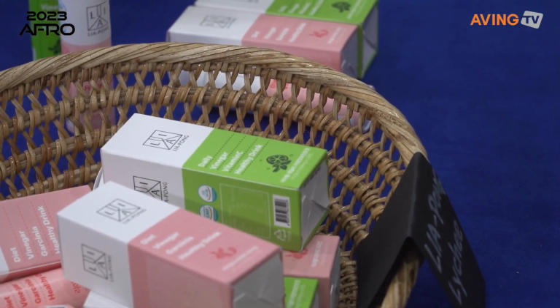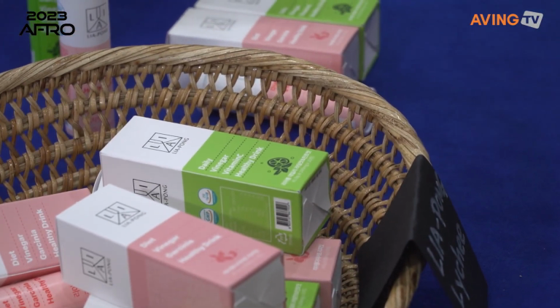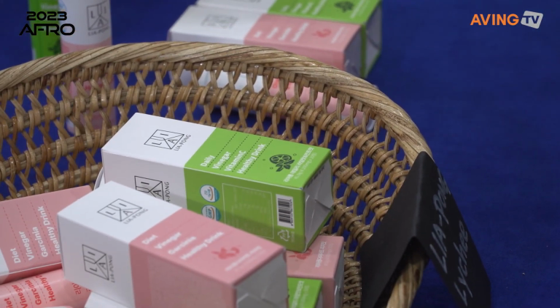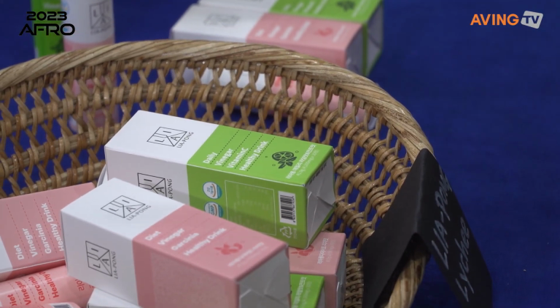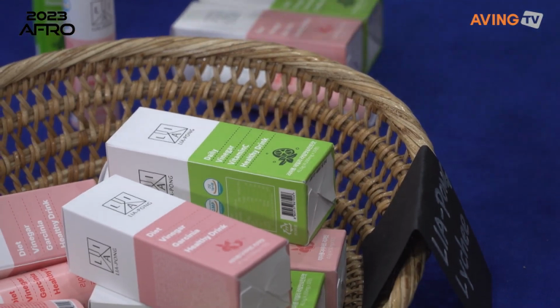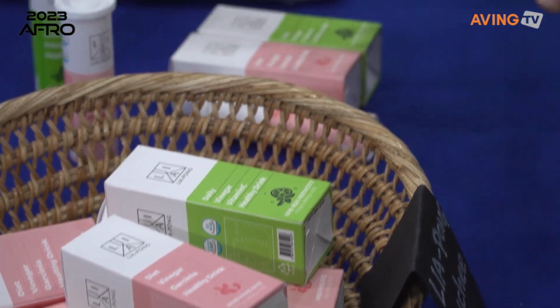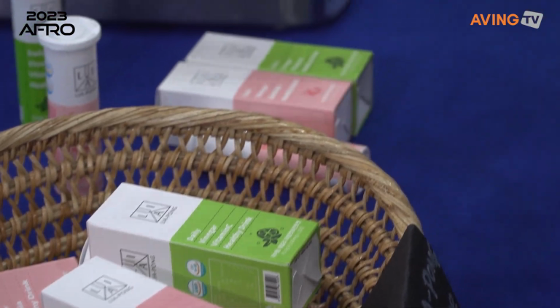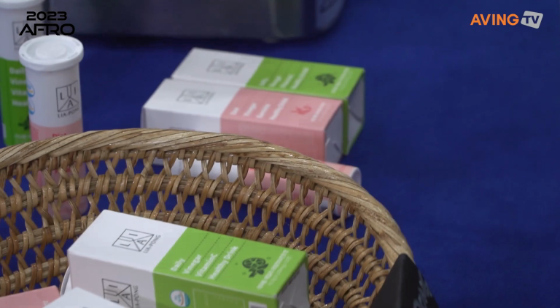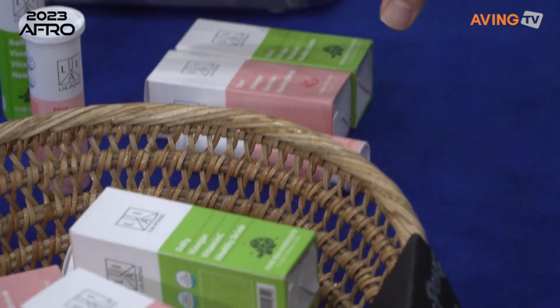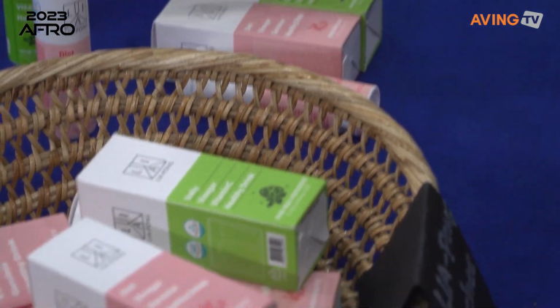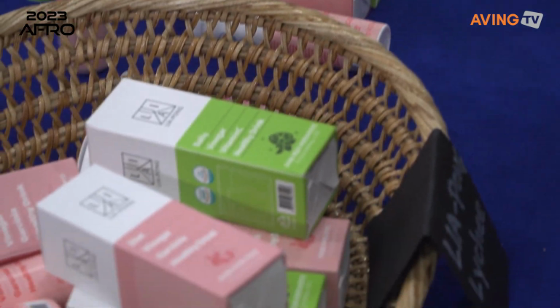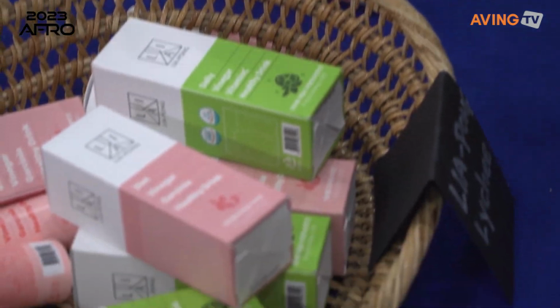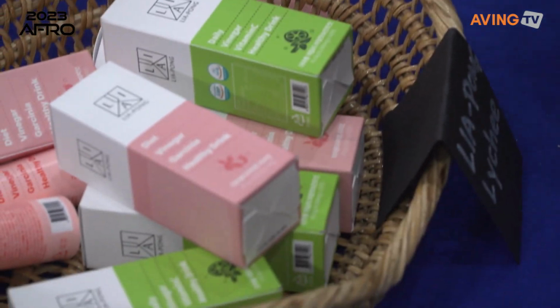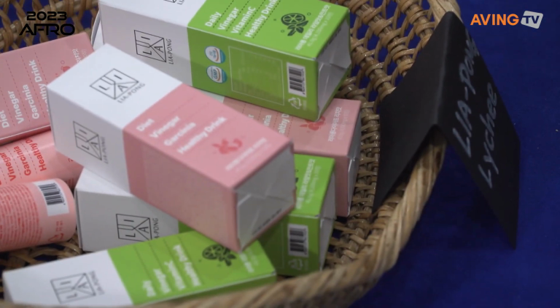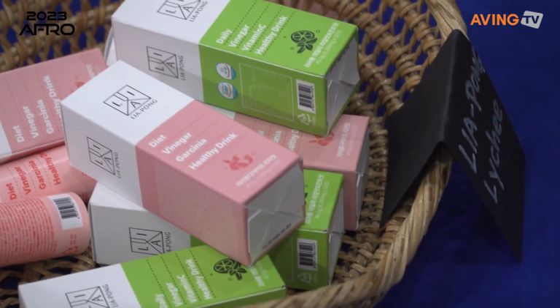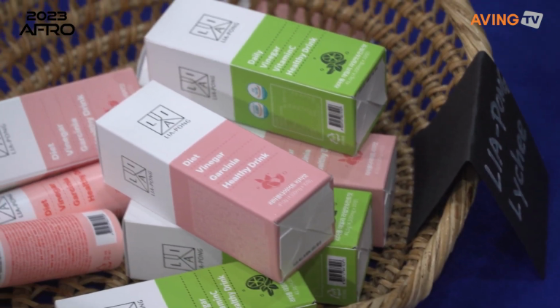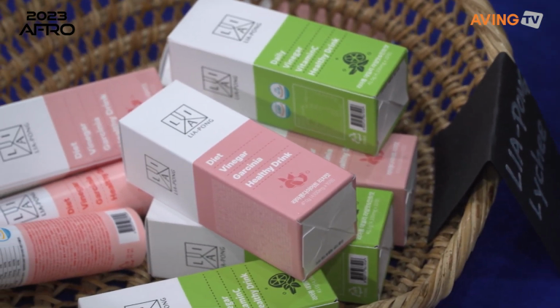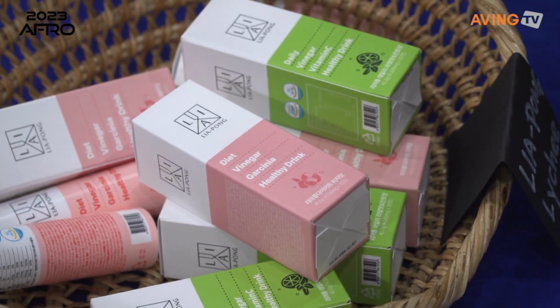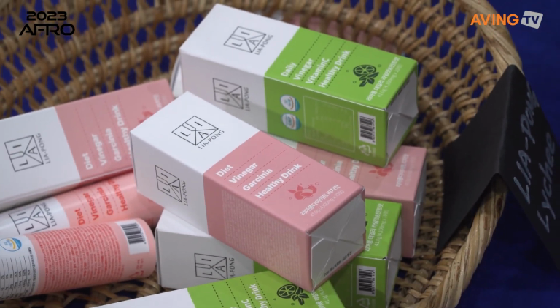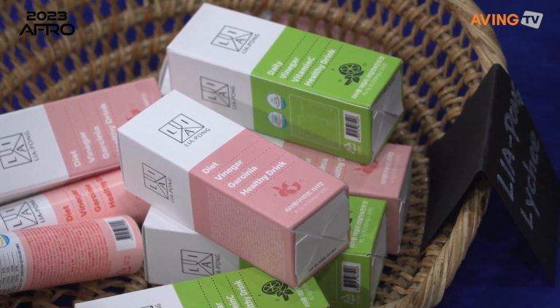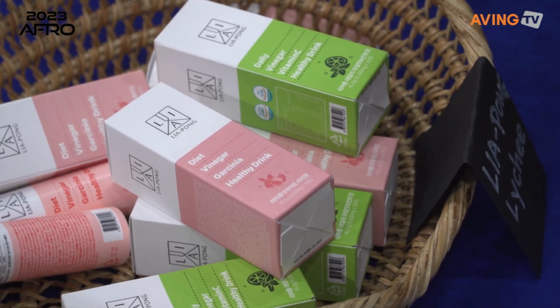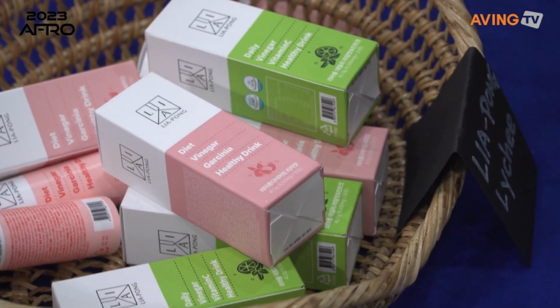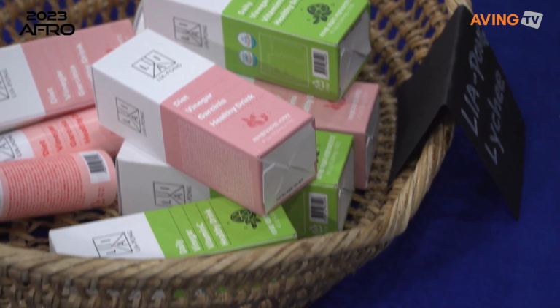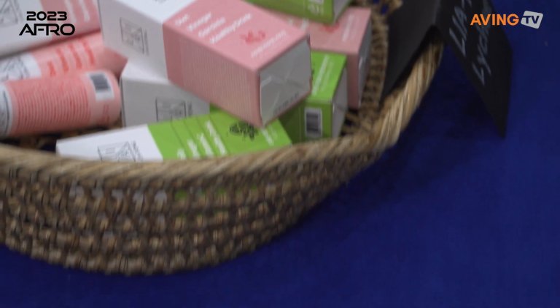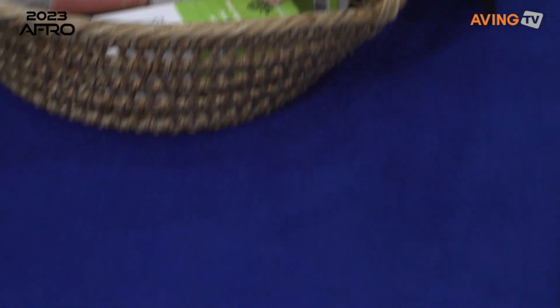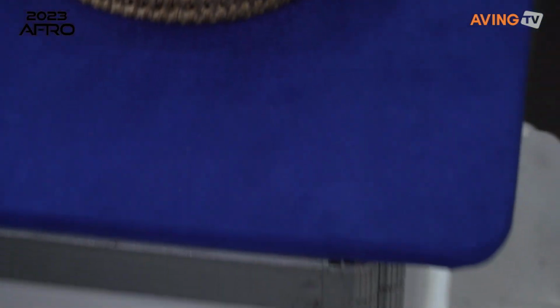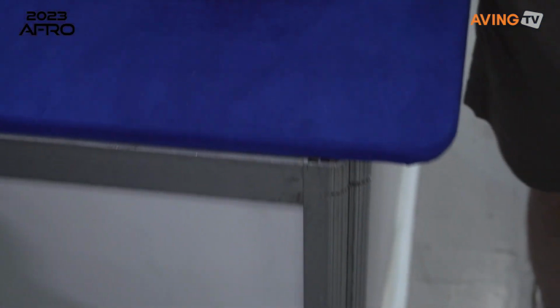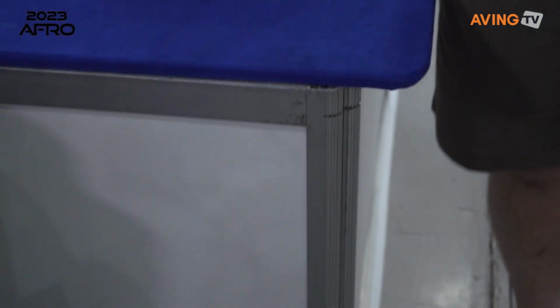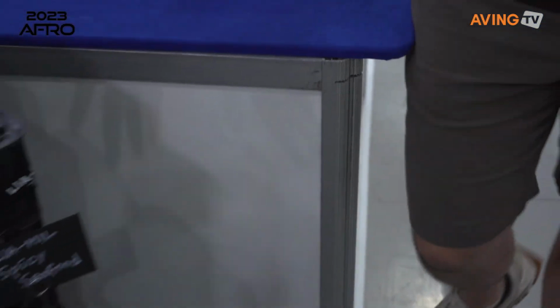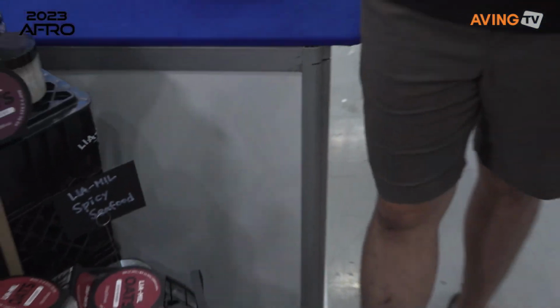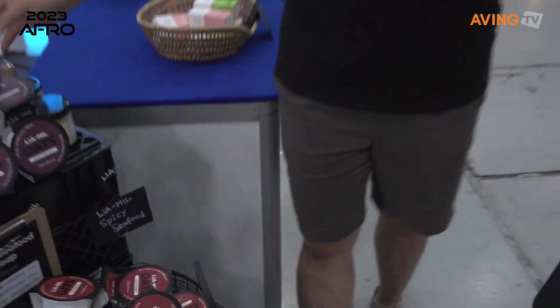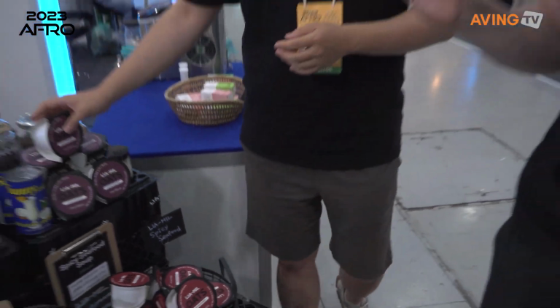So basically it's a healthy drink made with vinegar. What's over here? It's Liapong Meal.